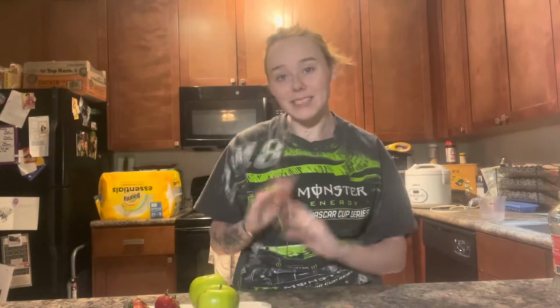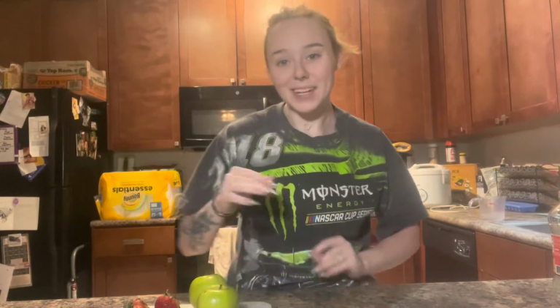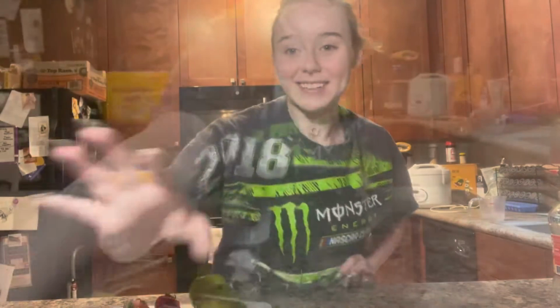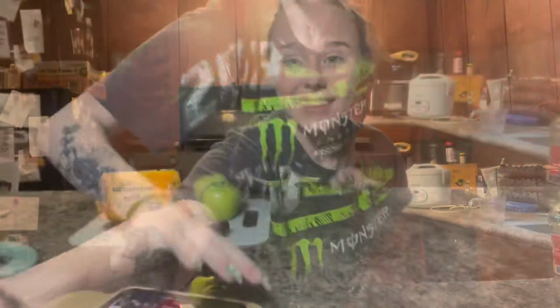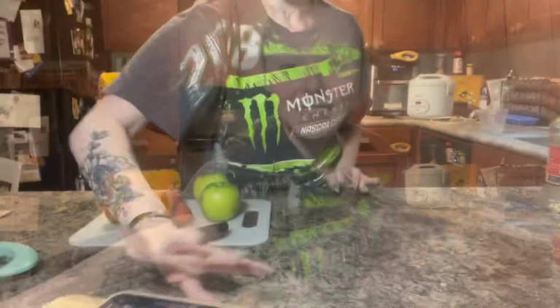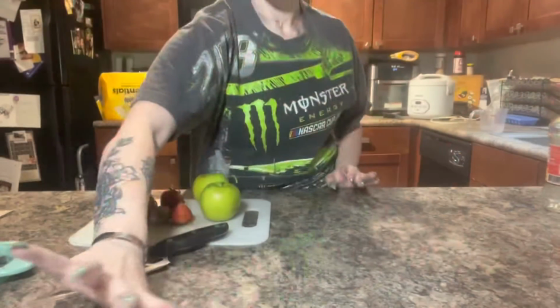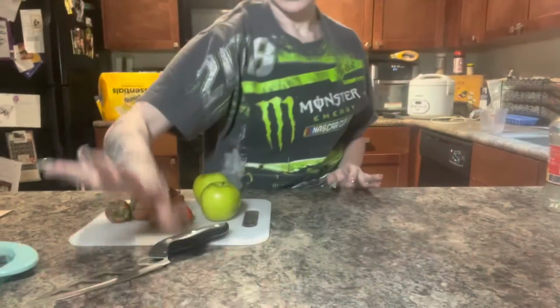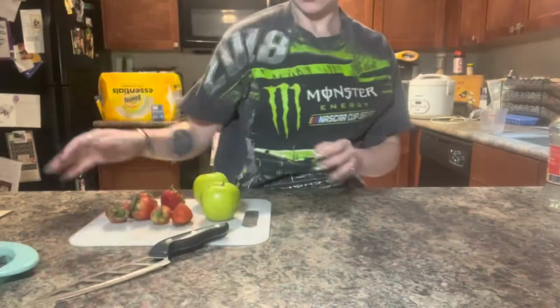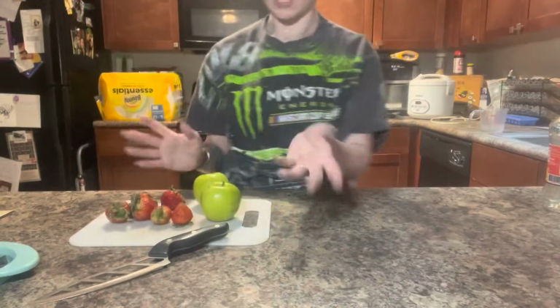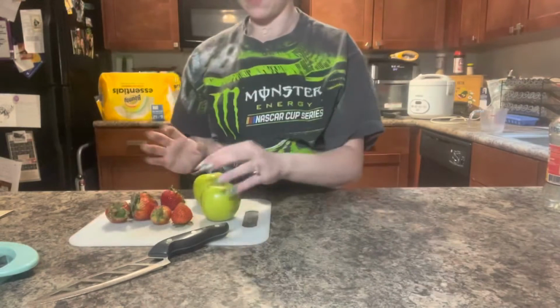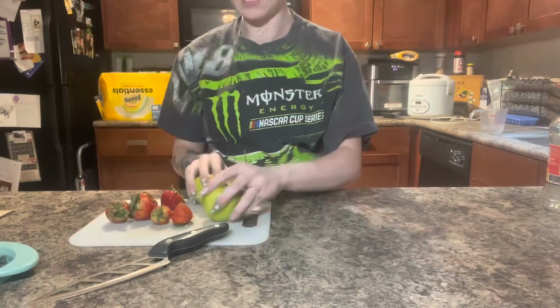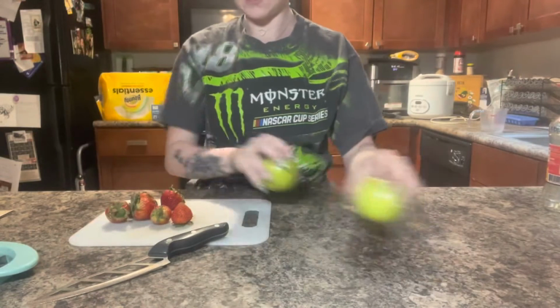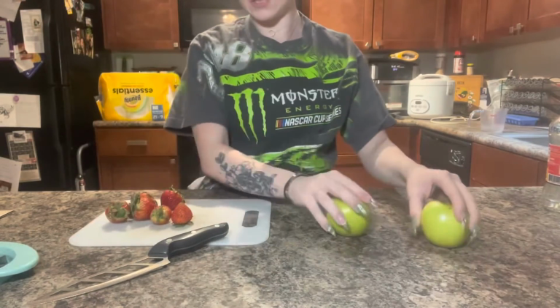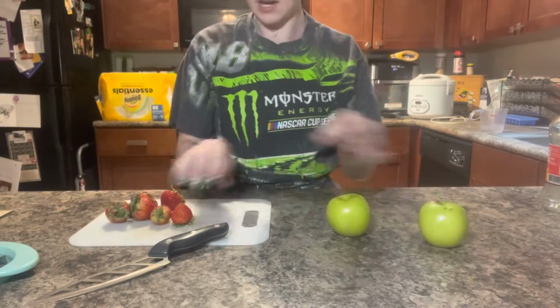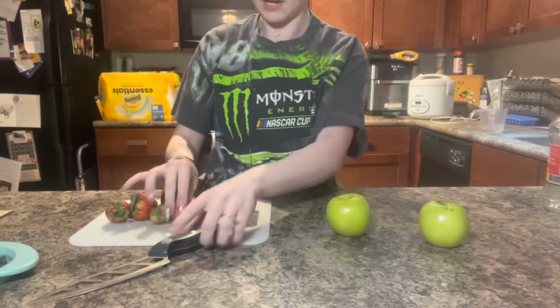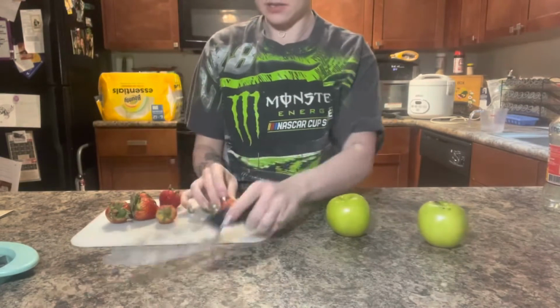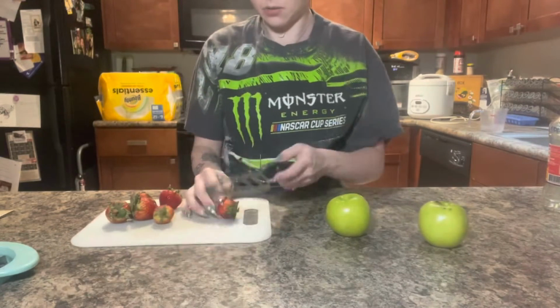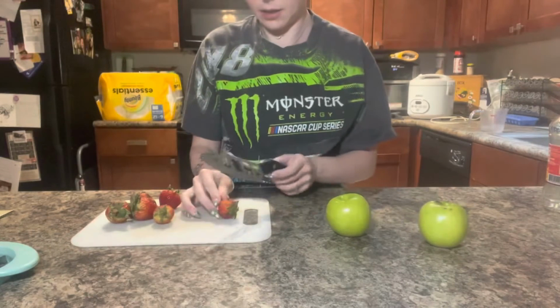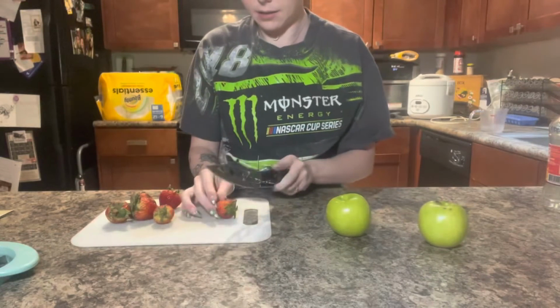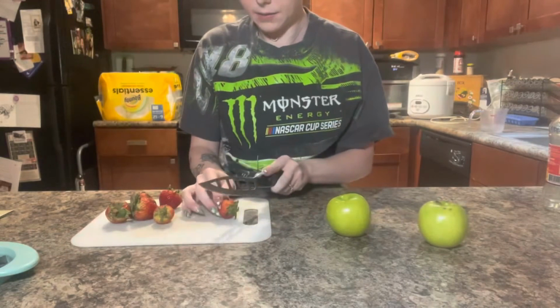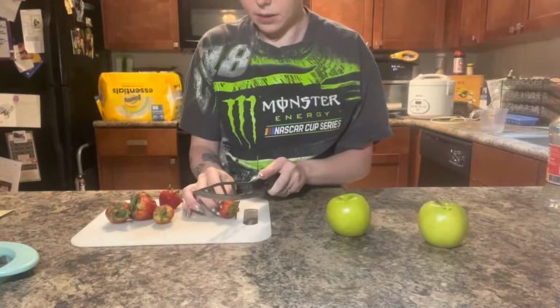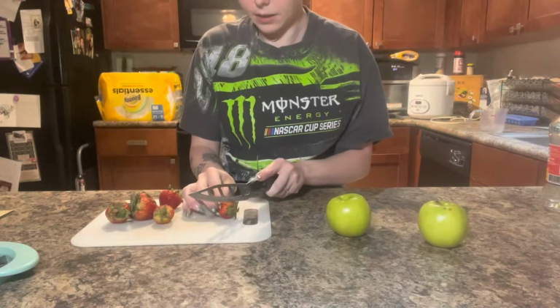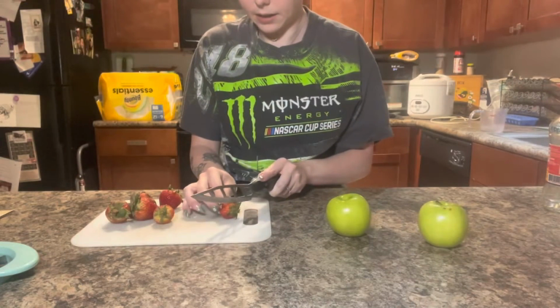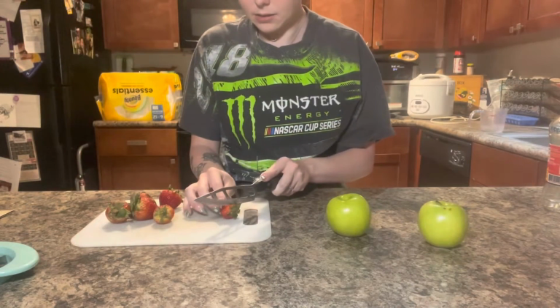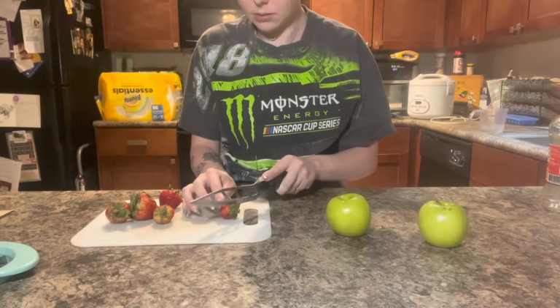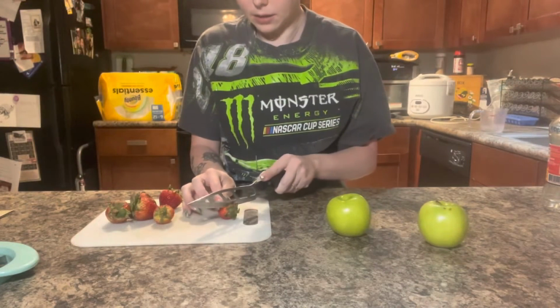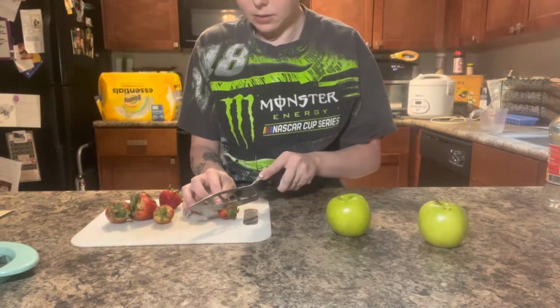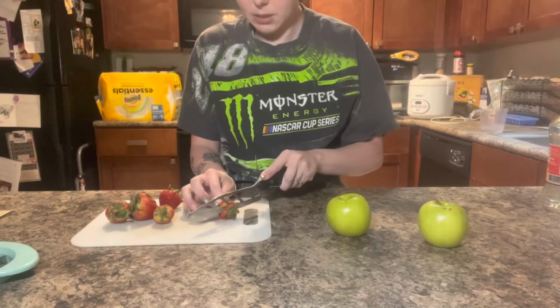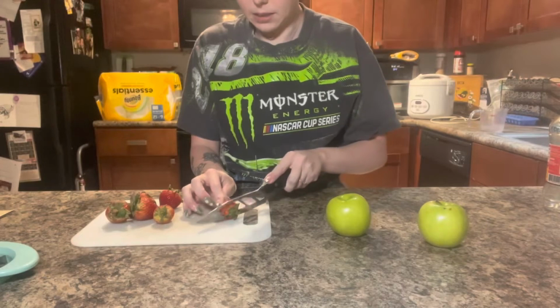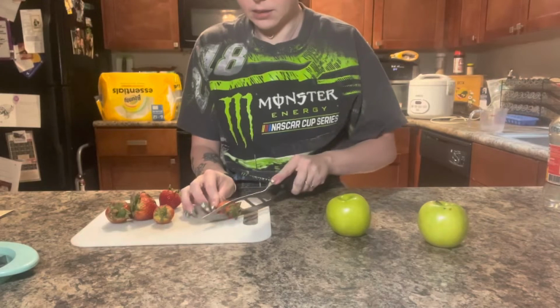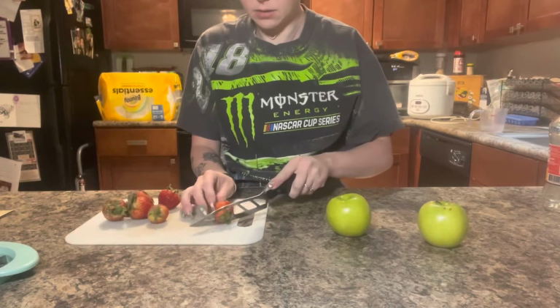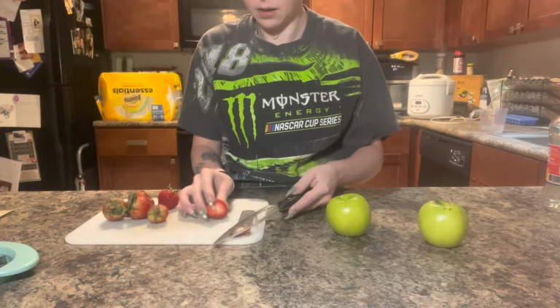First thing is first, I don't like the leaves on here — I get so scared — so I'm just going to cut those off.